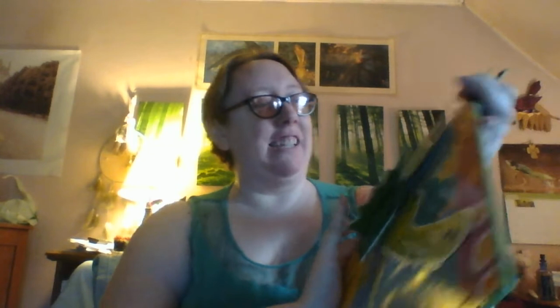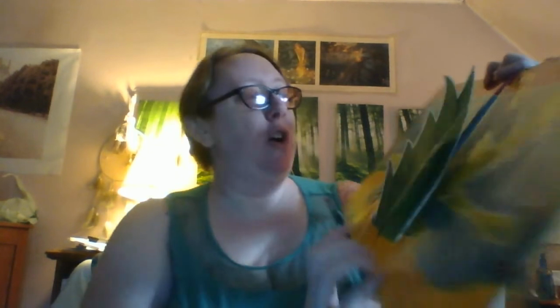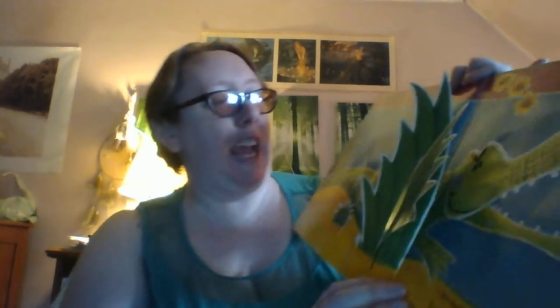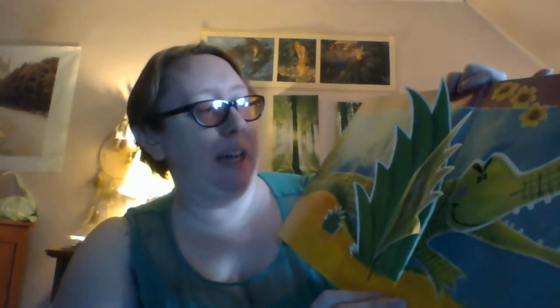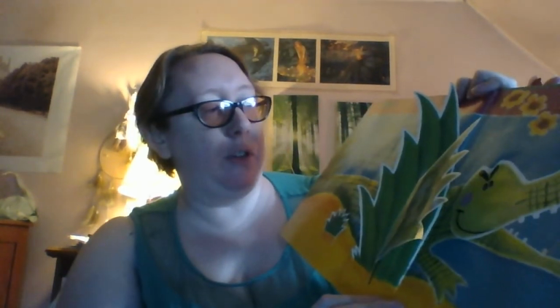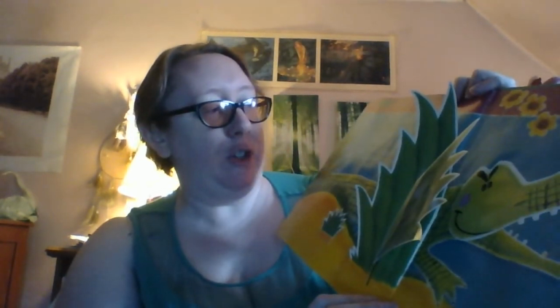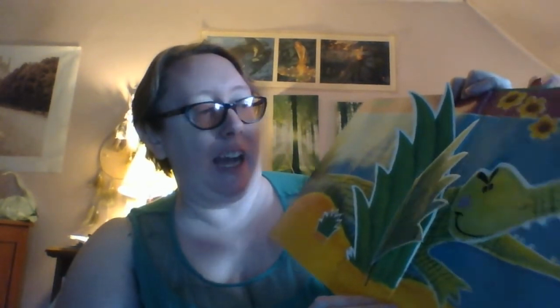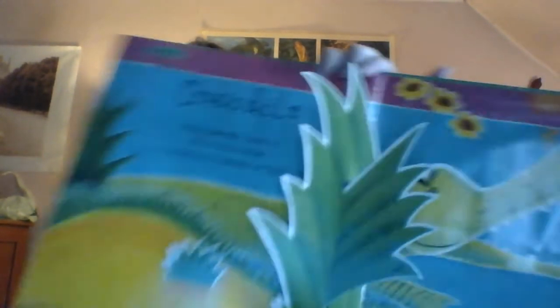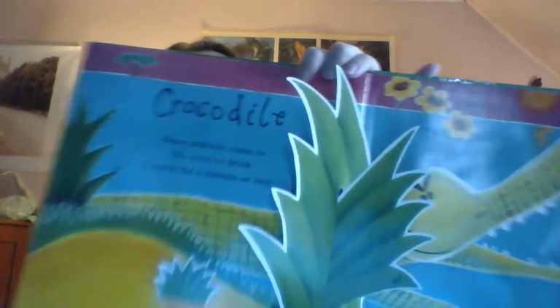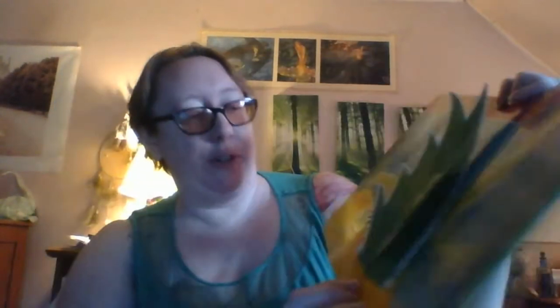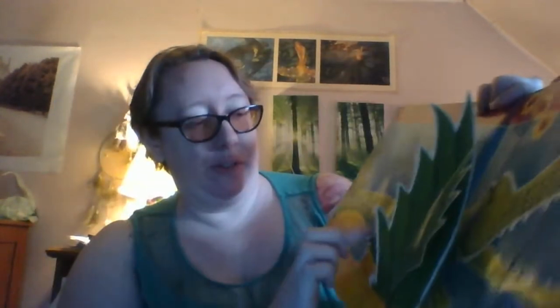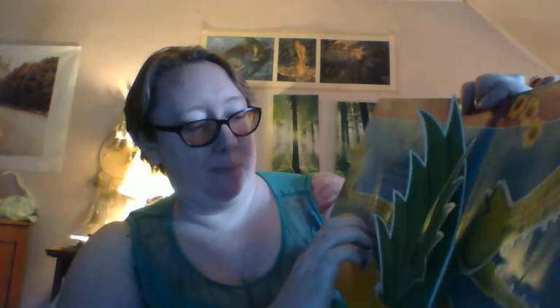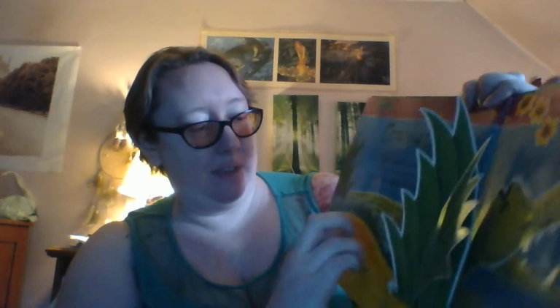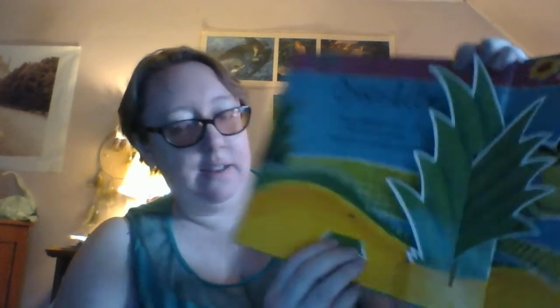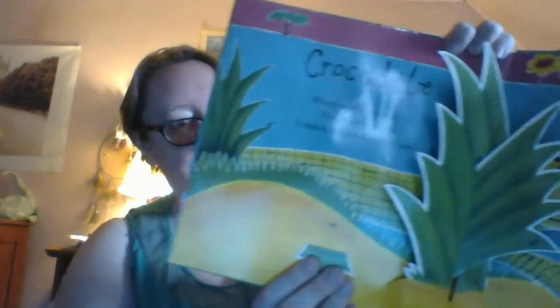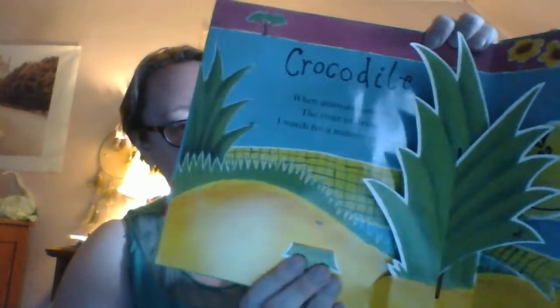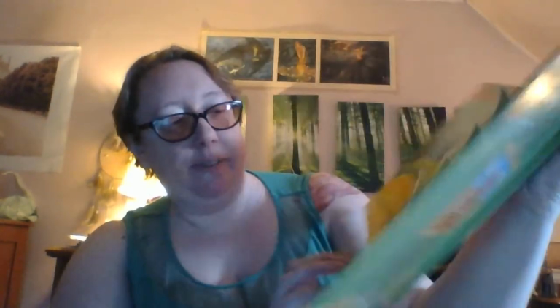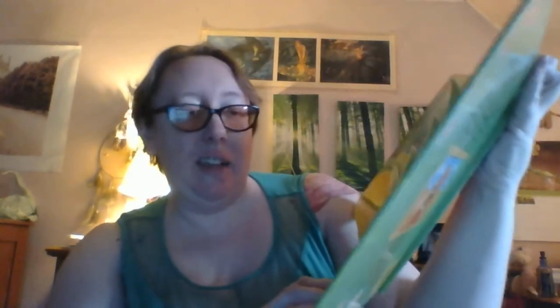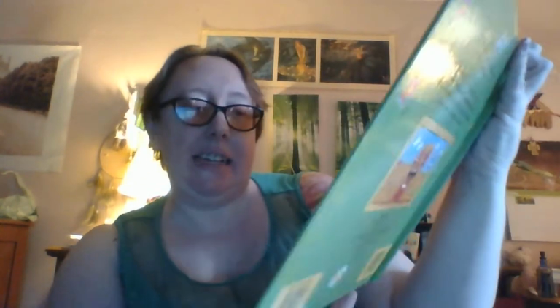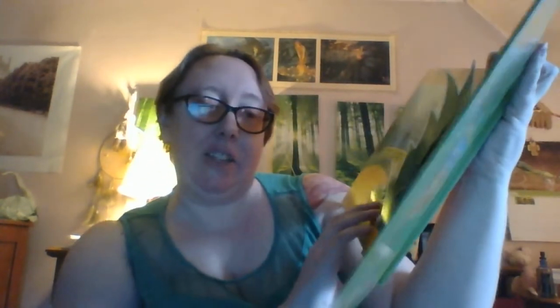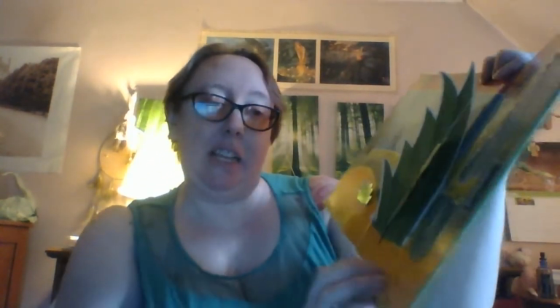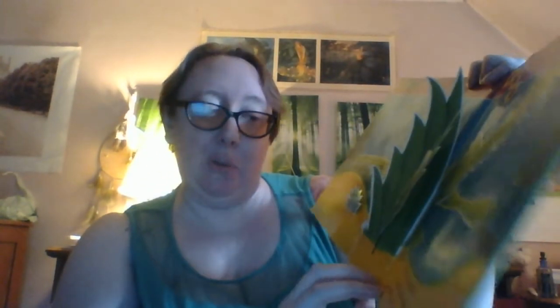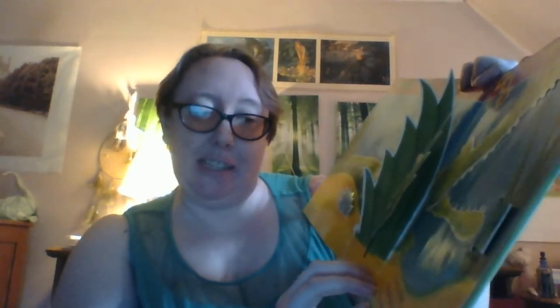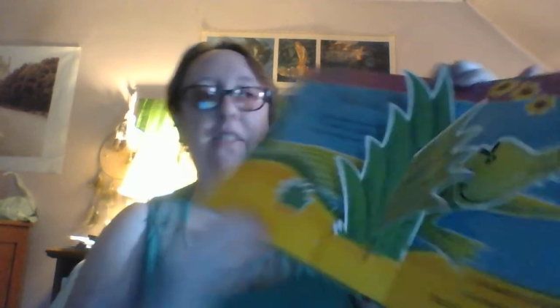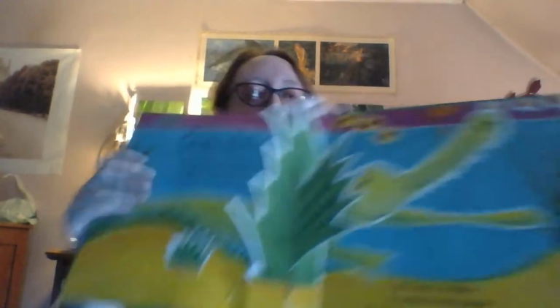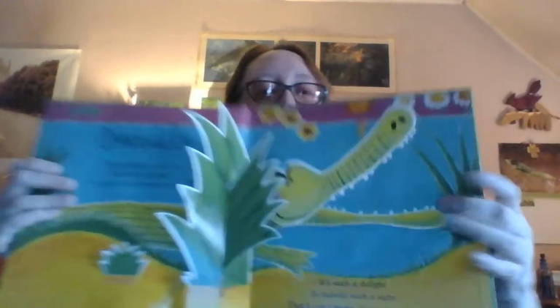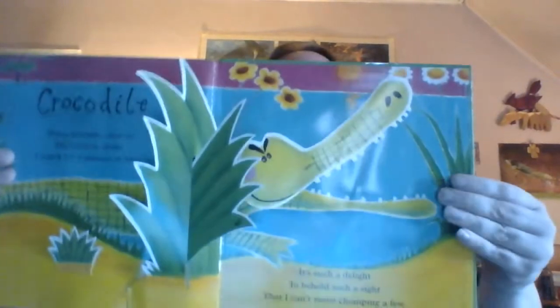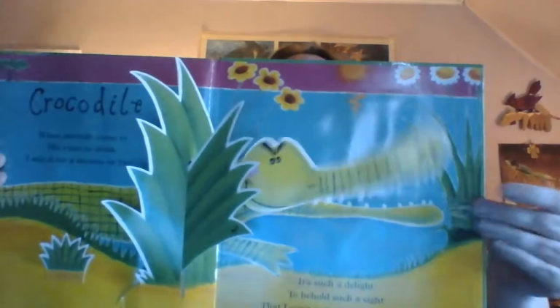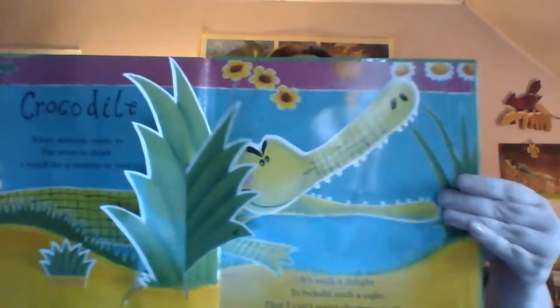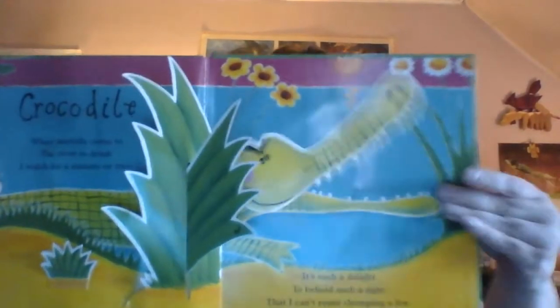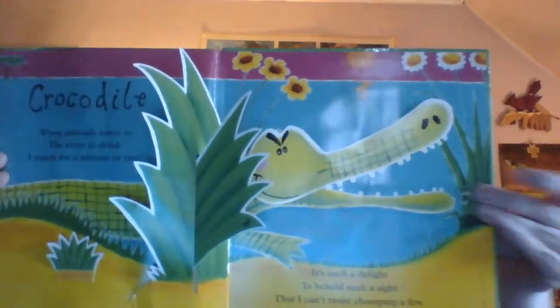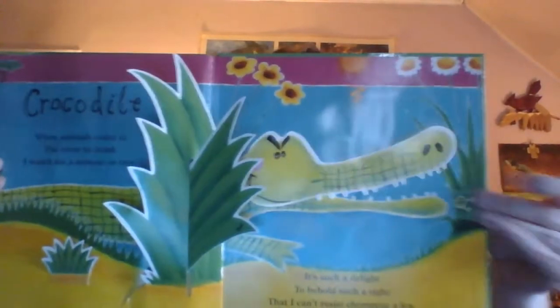Crocodile! When animals come to the river to drink, I watch for a minute or two. Oop! There's another little ant. It's such a delight to behold such a sight that I can't resist chomping a few. Nerm nerm nerm, chomp chomp.